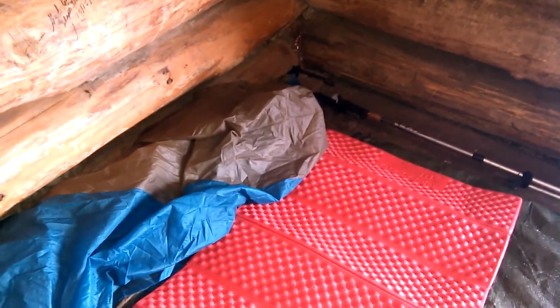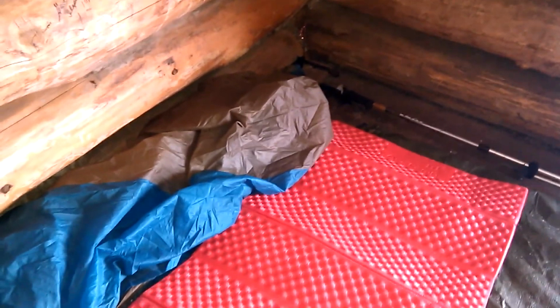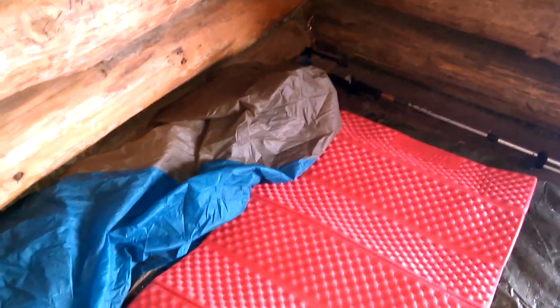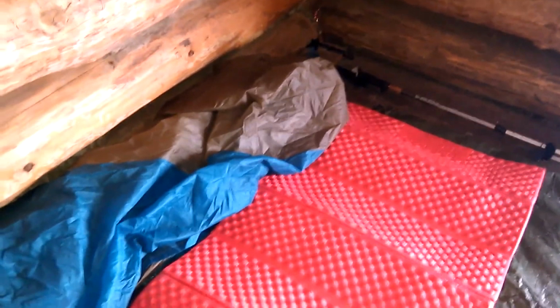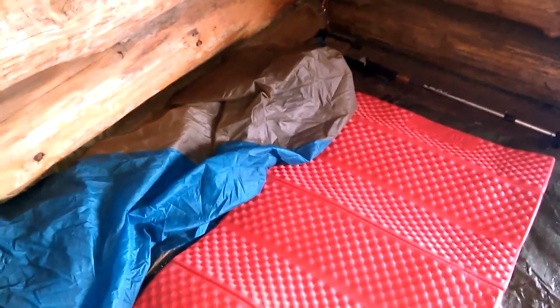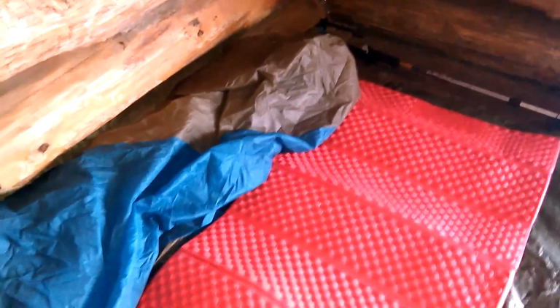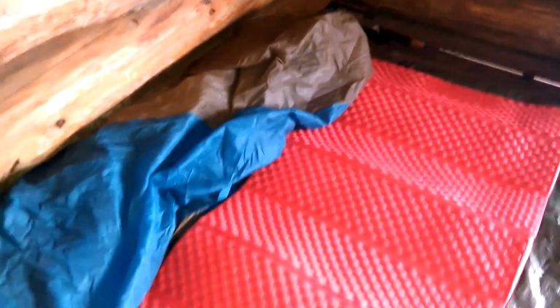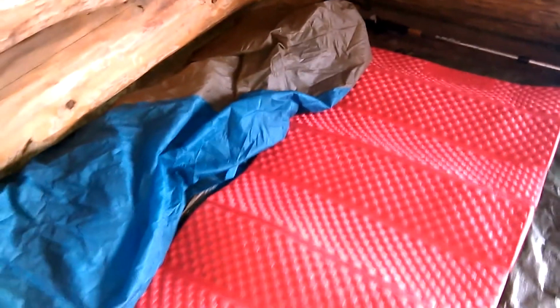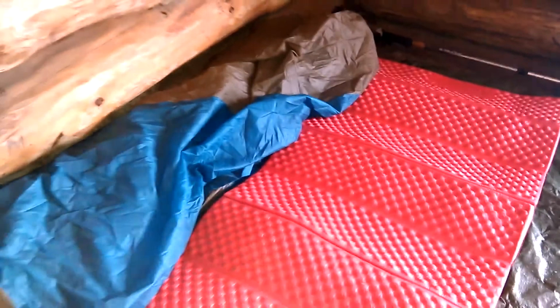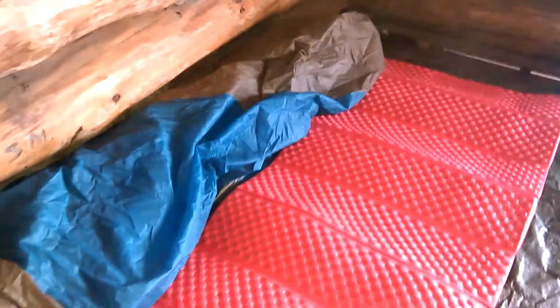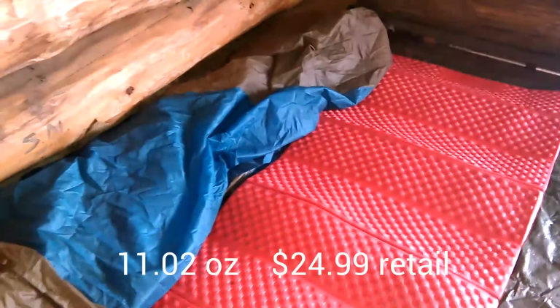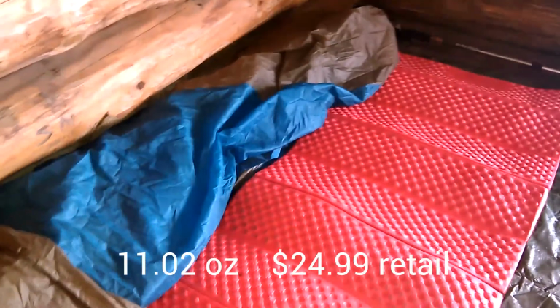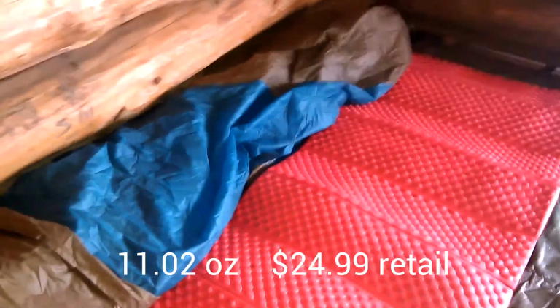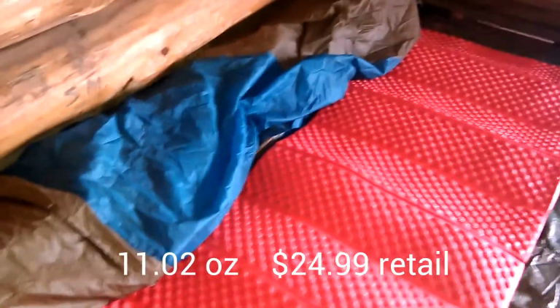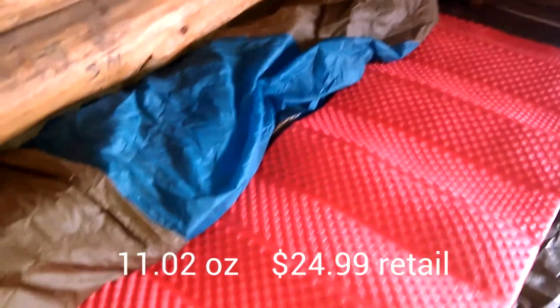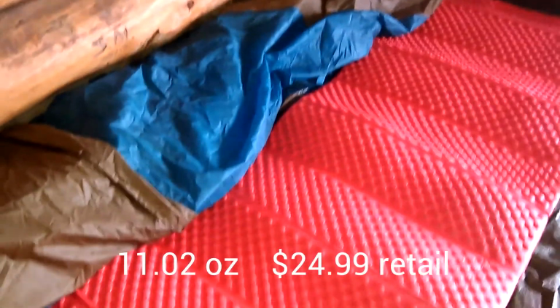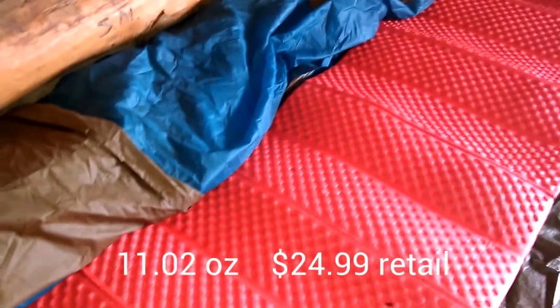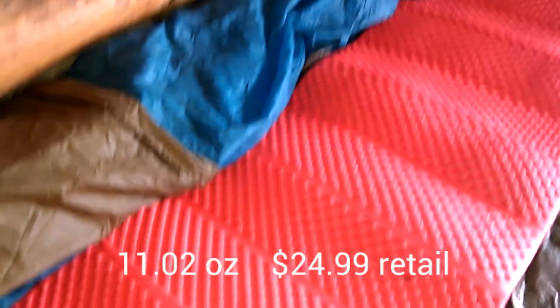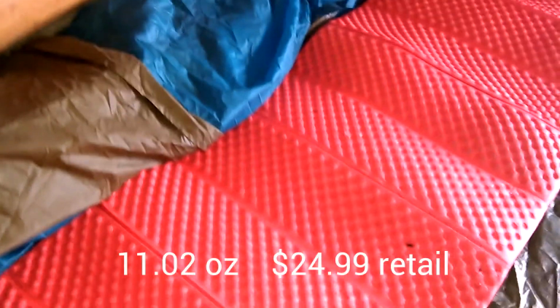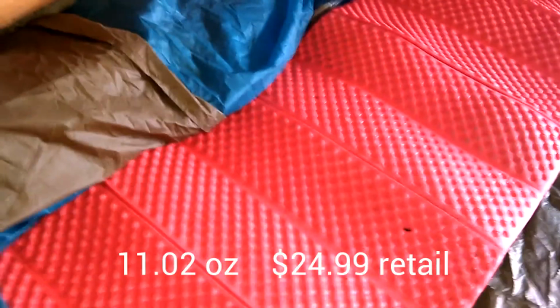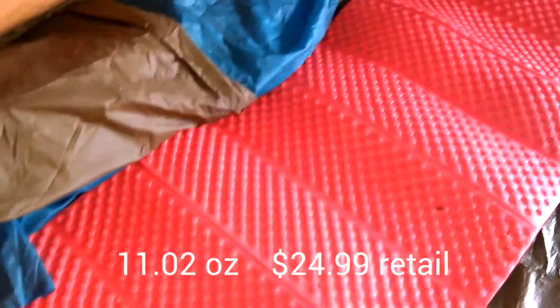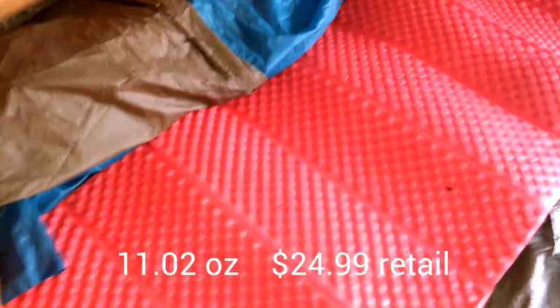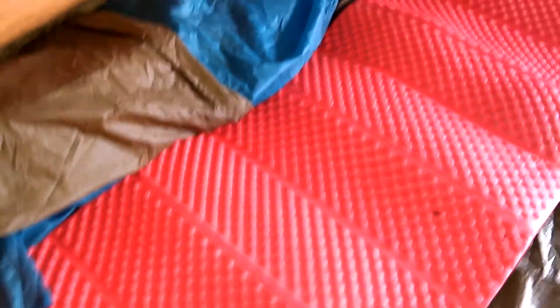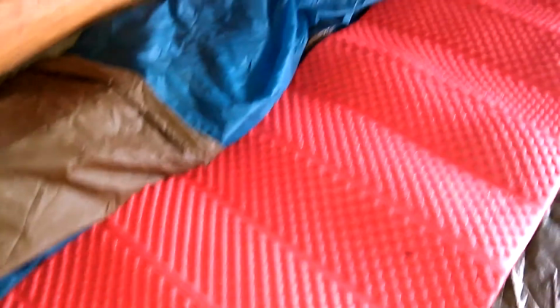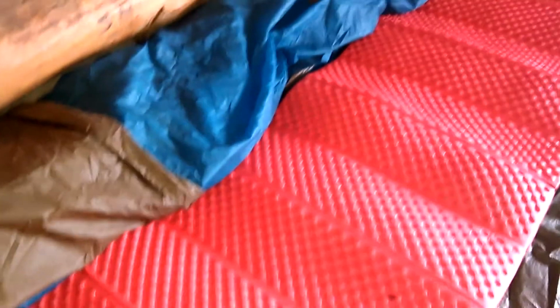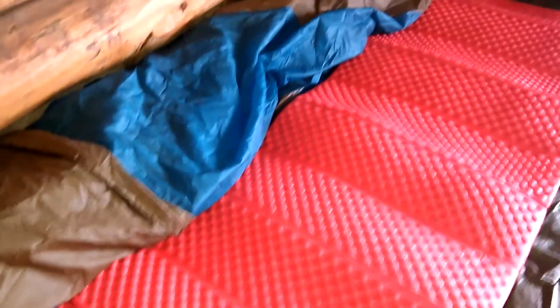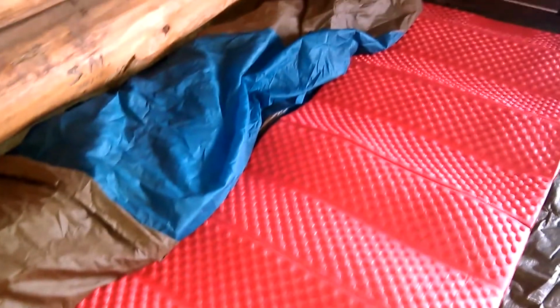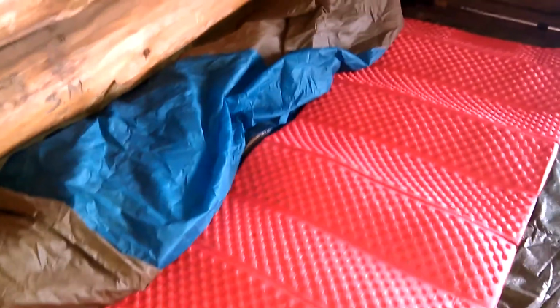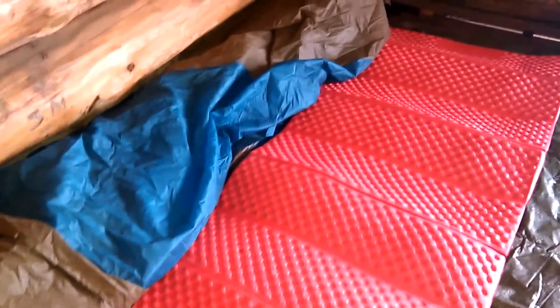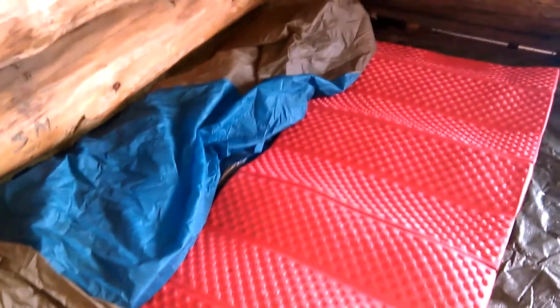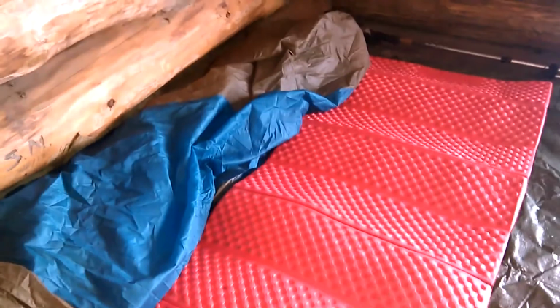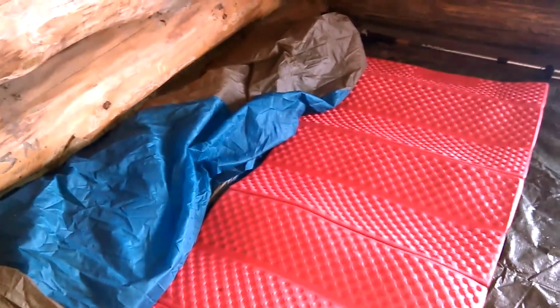My sleep pad is just this Ace Camp Therm-a-Rest Z-Rest knockoff closed cell foam. I think I paid 20 bucks for it. It does the trick.